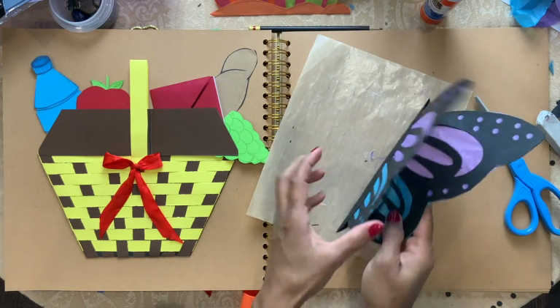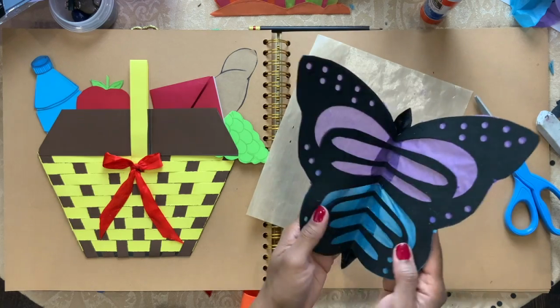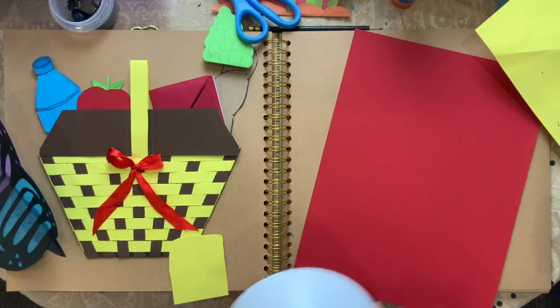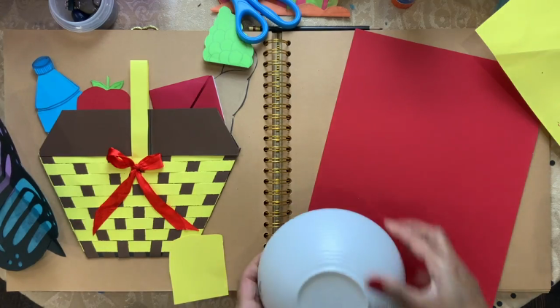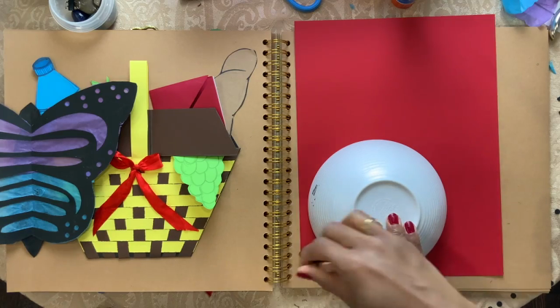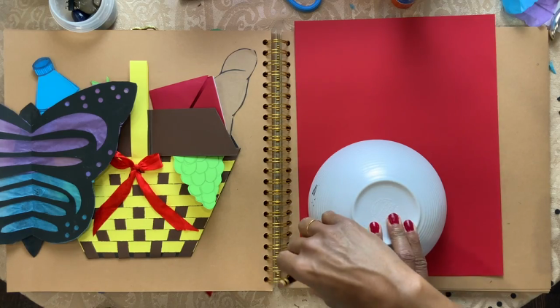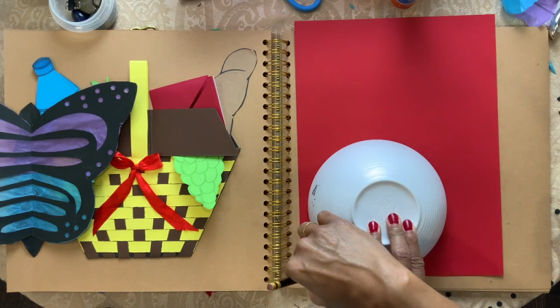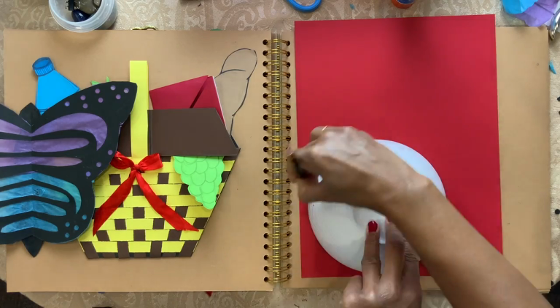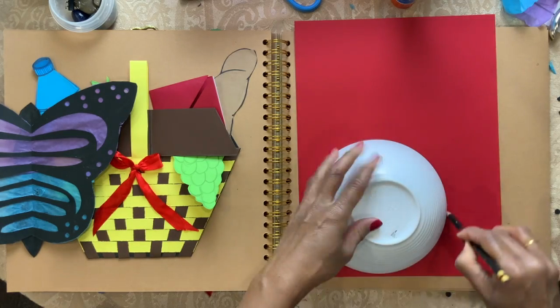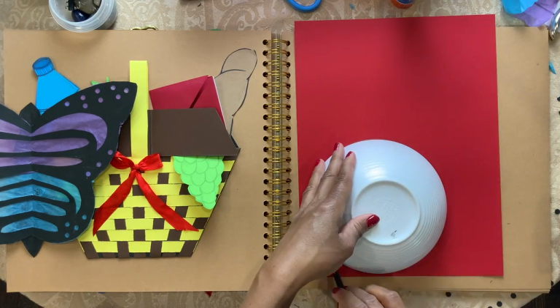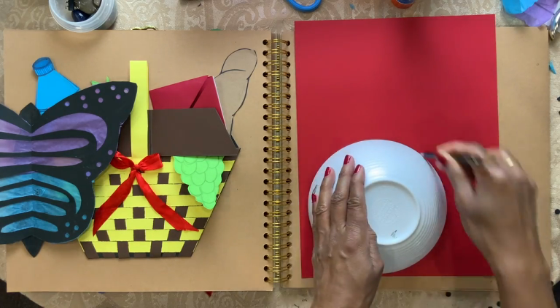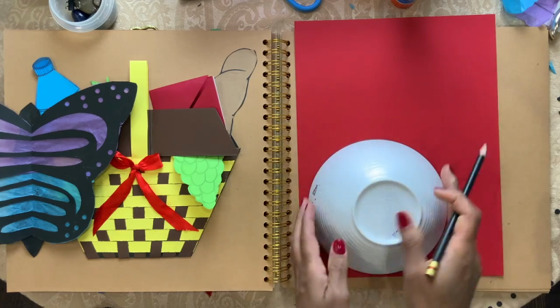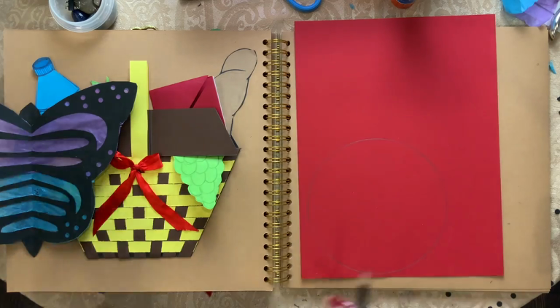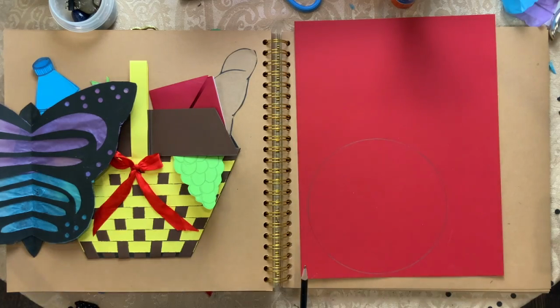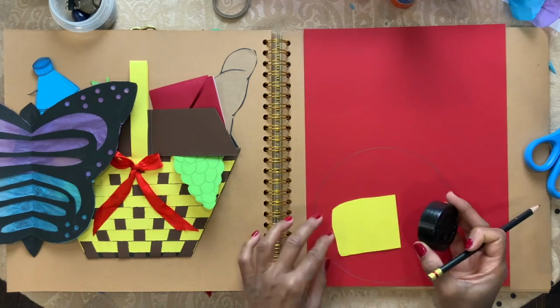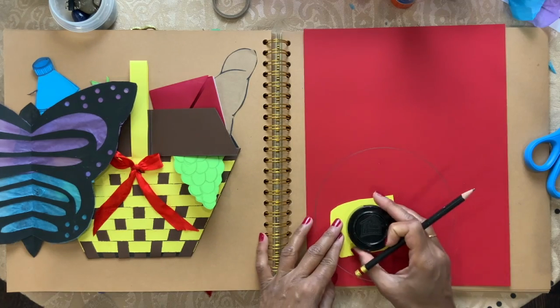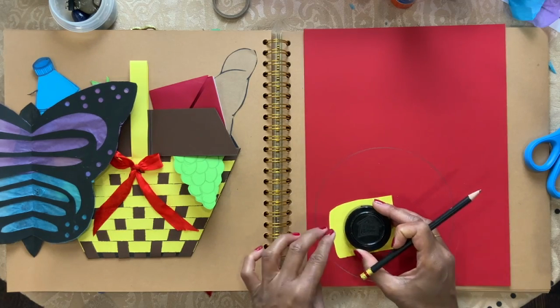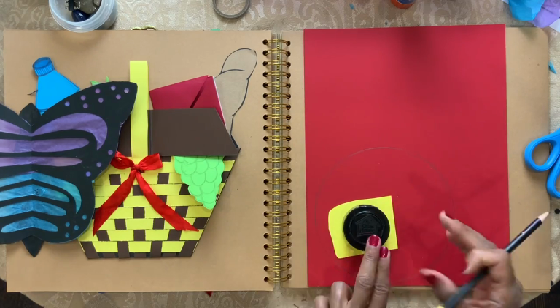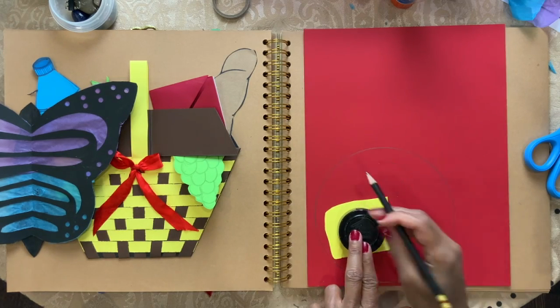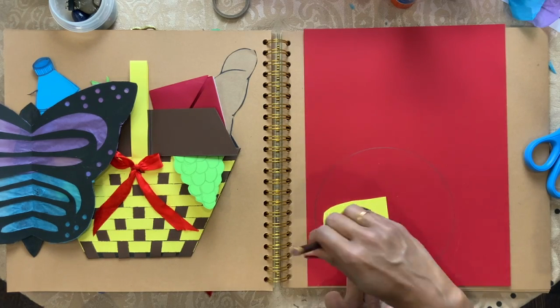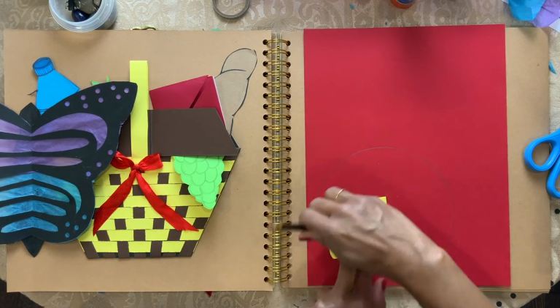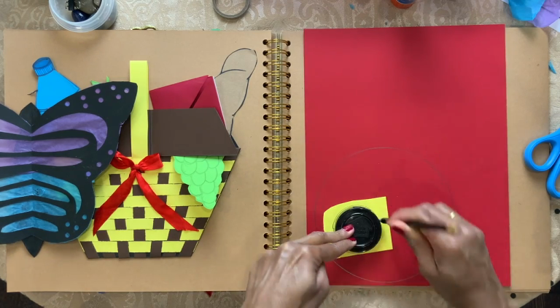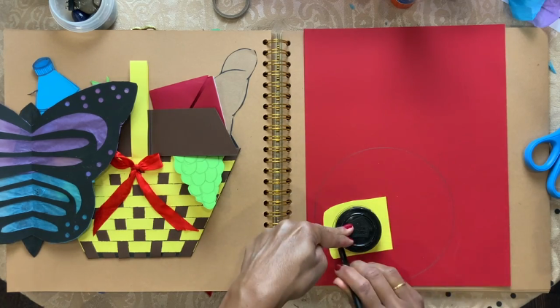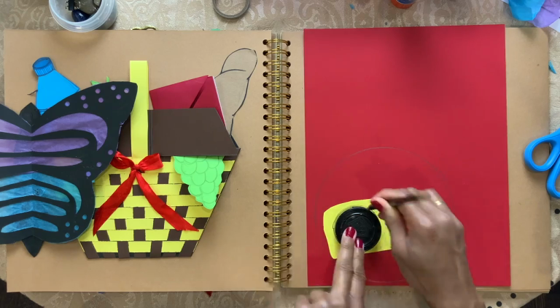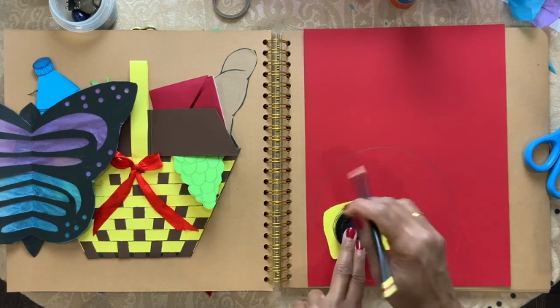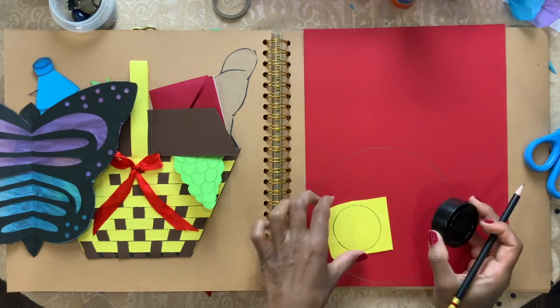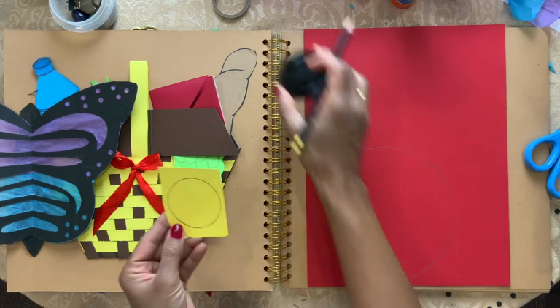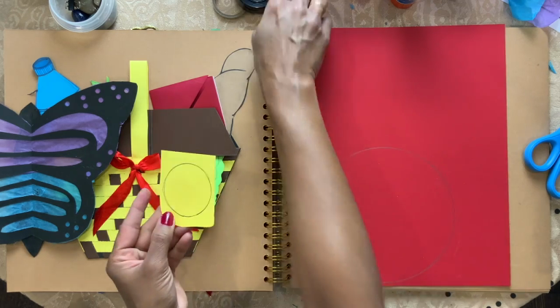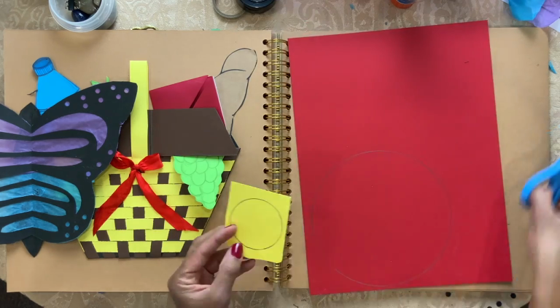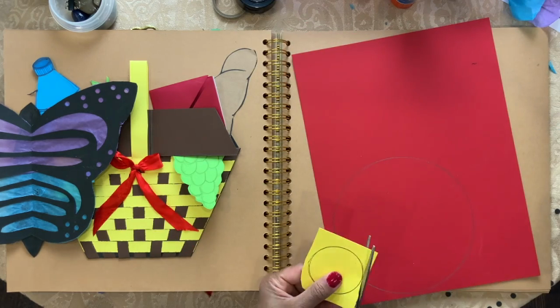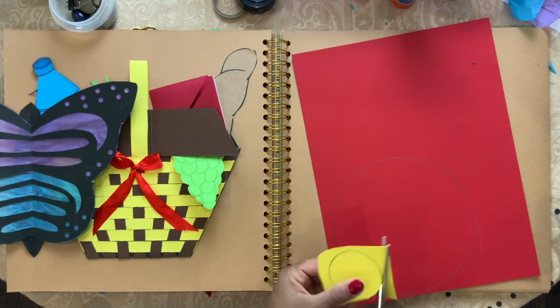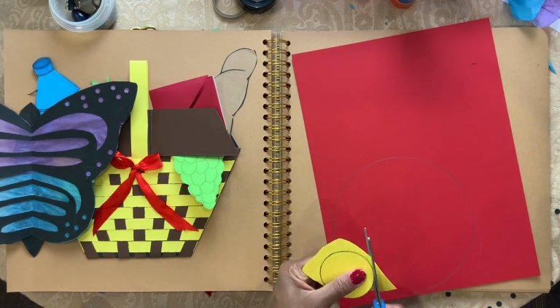Now I have a red sheet of paper here. I'm going to trace this white bowl on a yellow small piece of paper. I'm going to trace a small lid and cut it out.